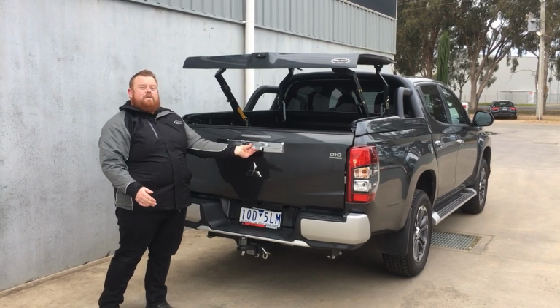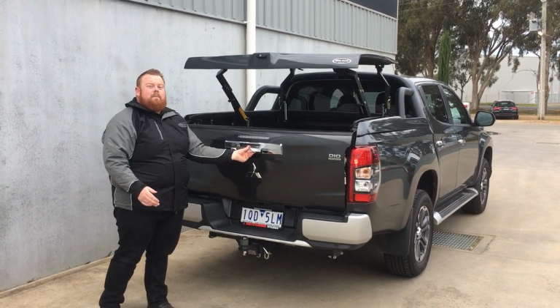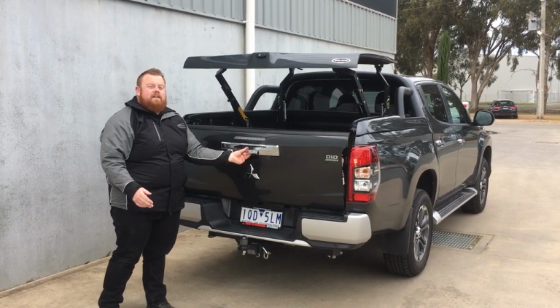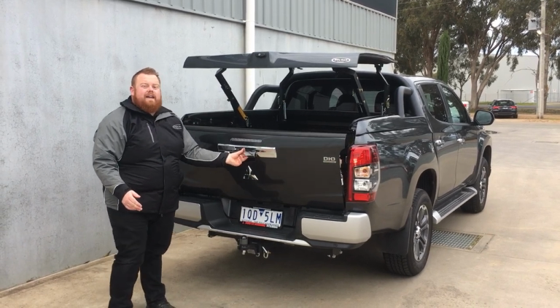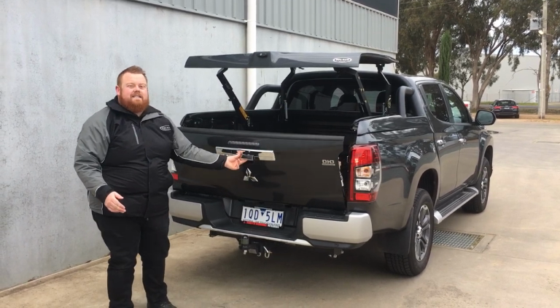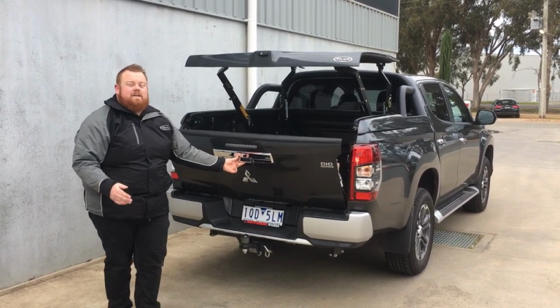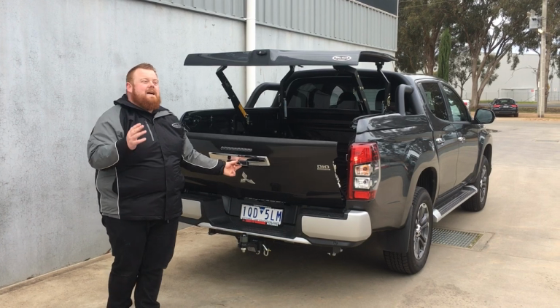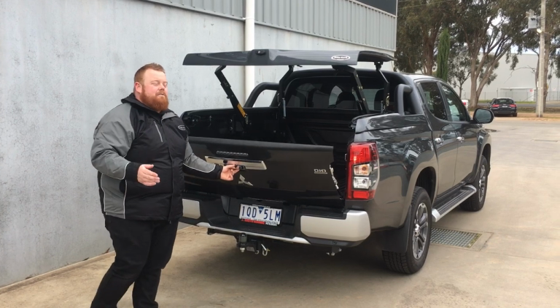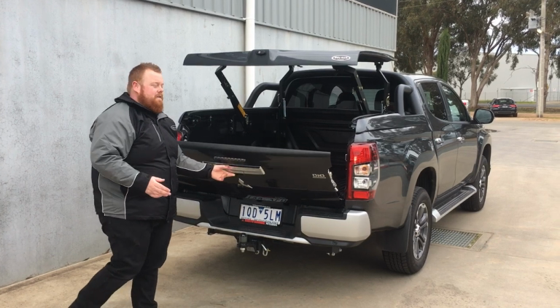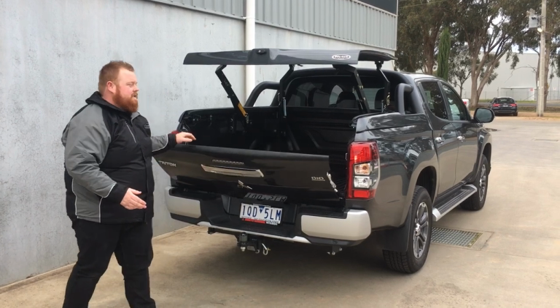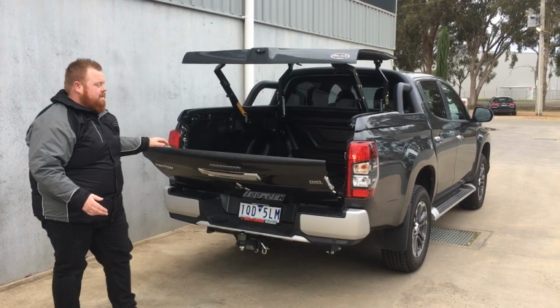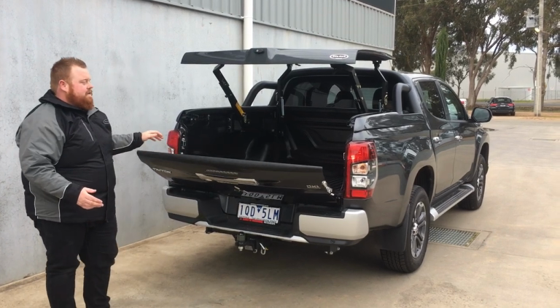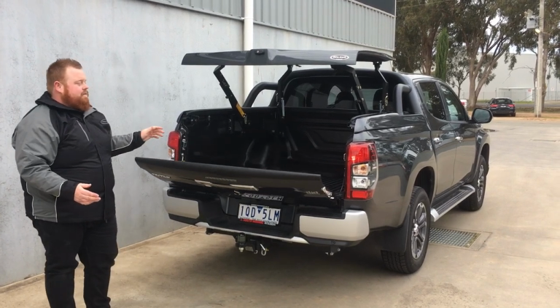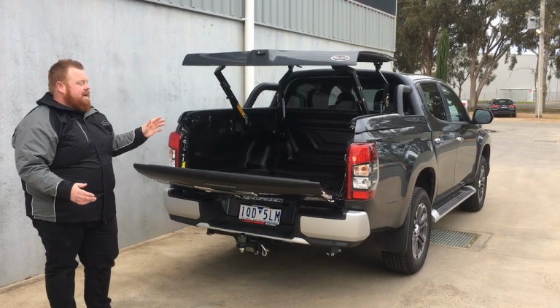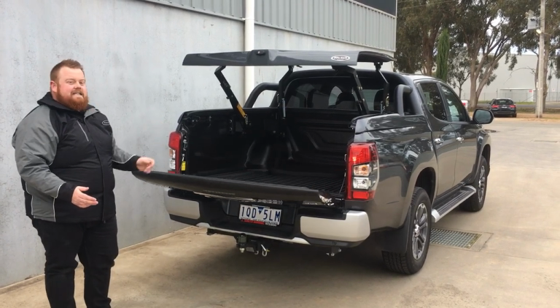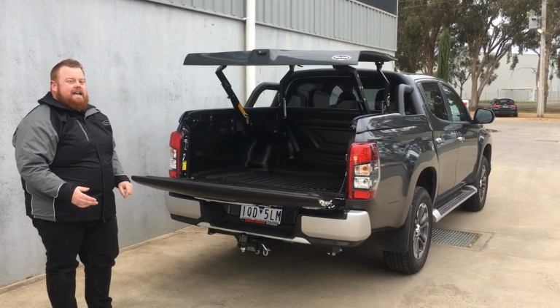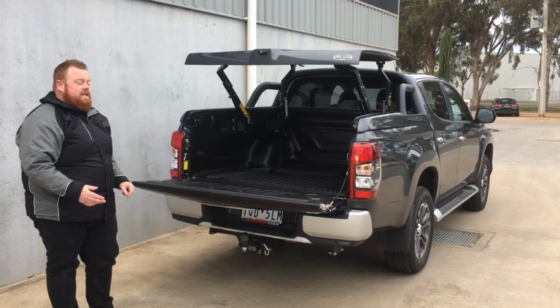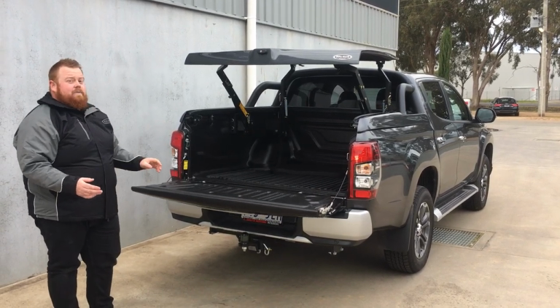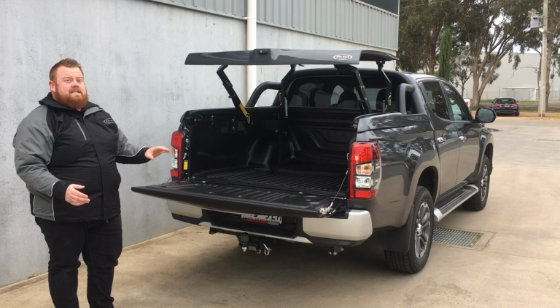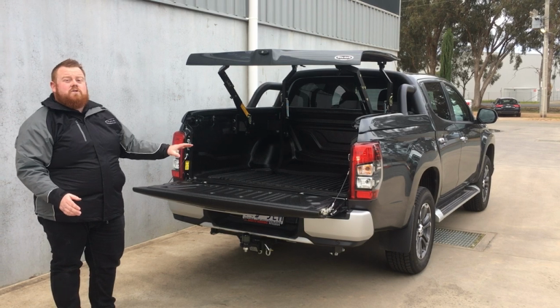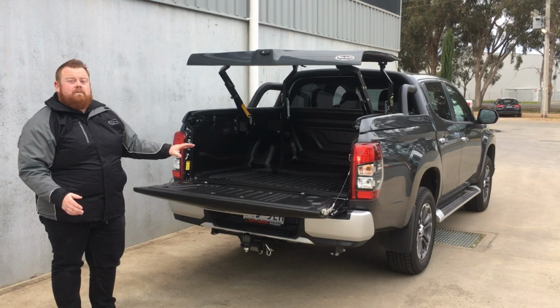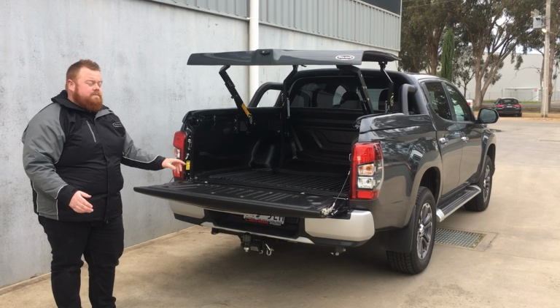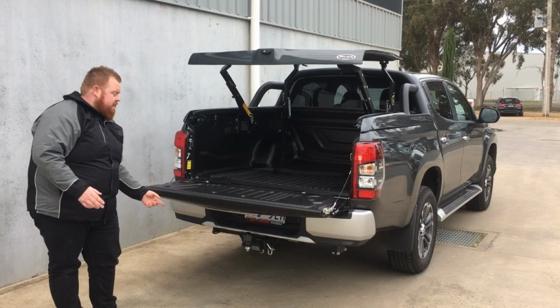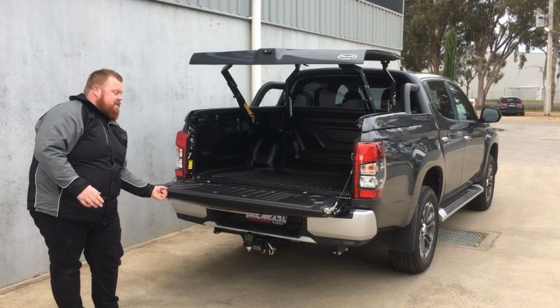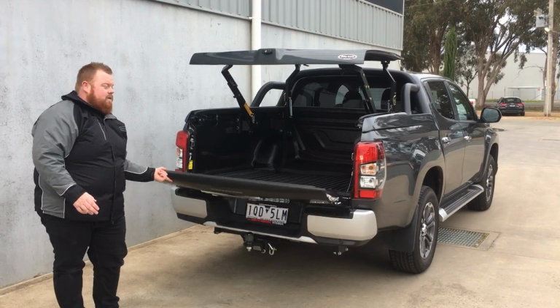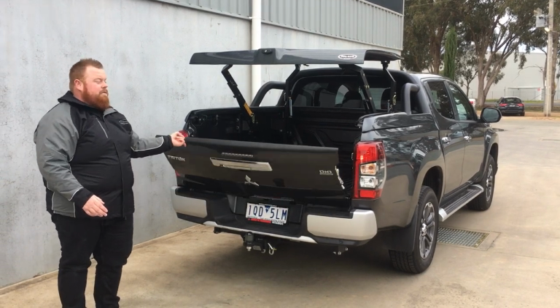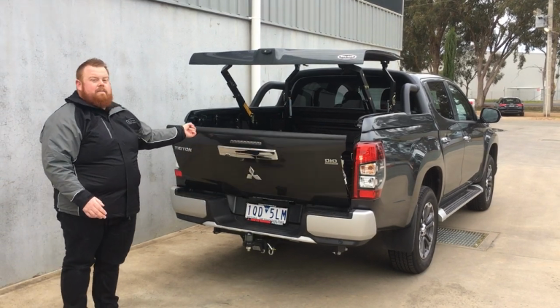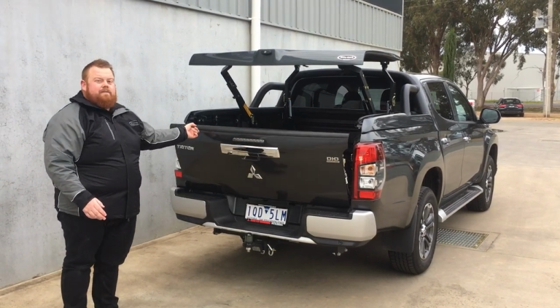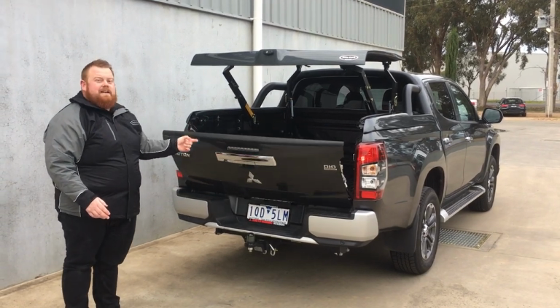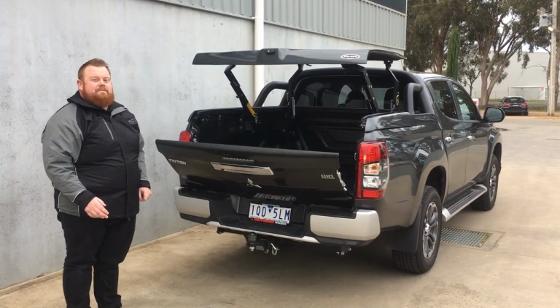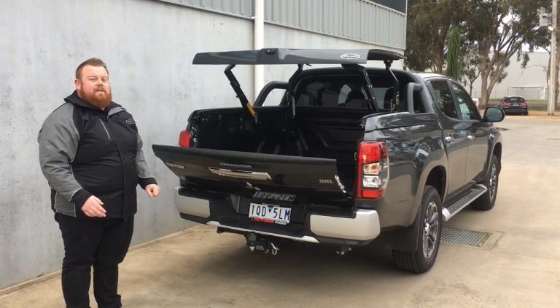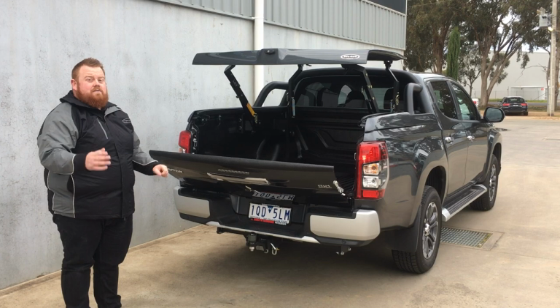This one is fitted with our ProLift tailgate assist, which is a must-have for all fitments. It gives a nice easy down action. It's a torsion spring replacement, so it actually takes just one finger to lift up — very easy.